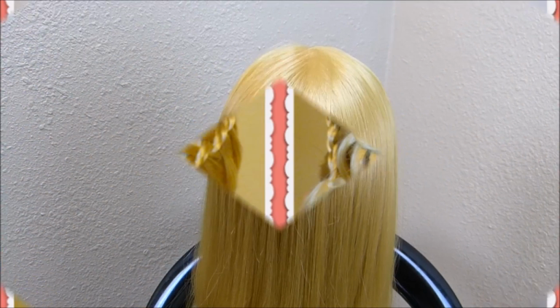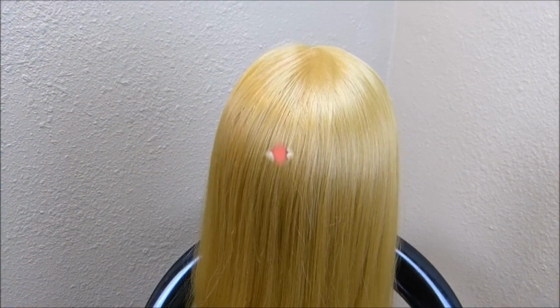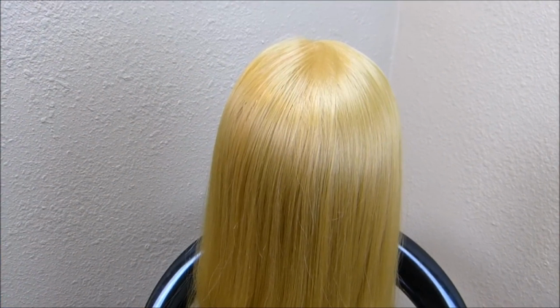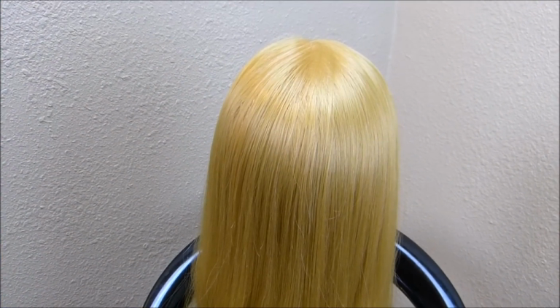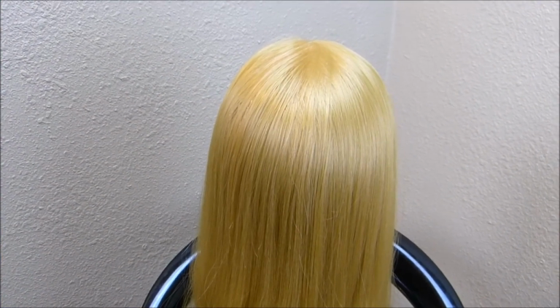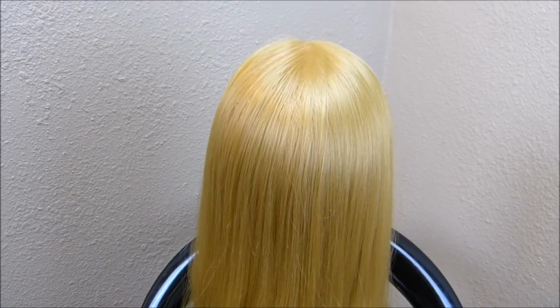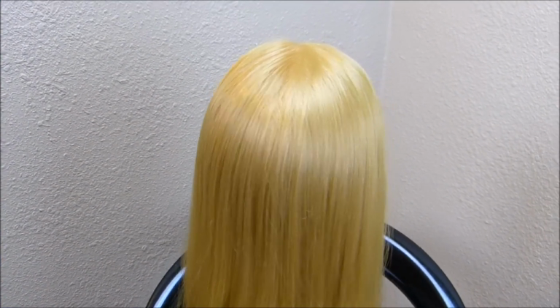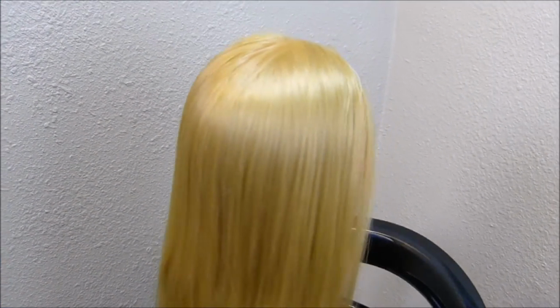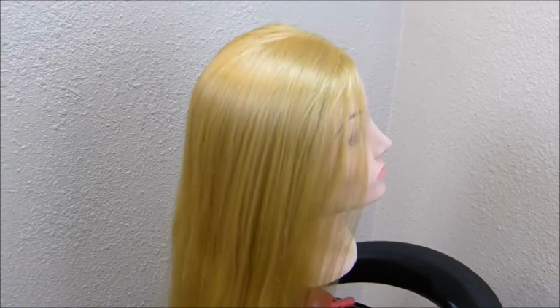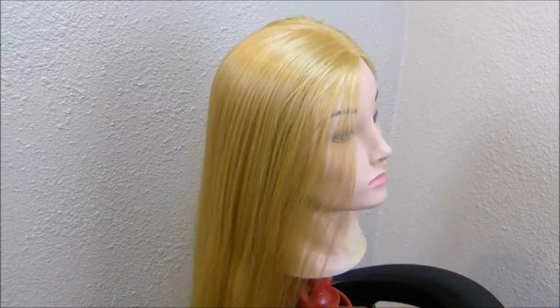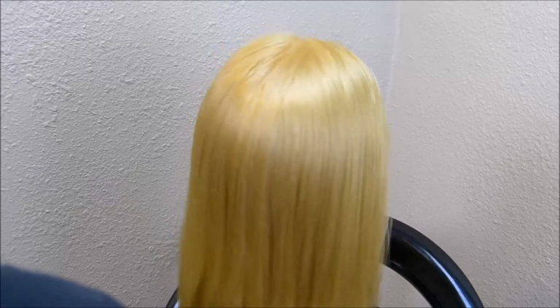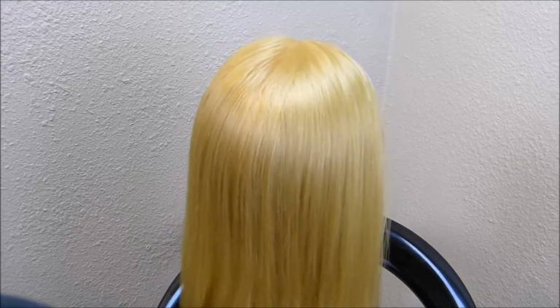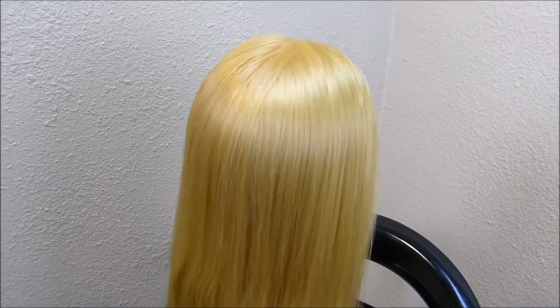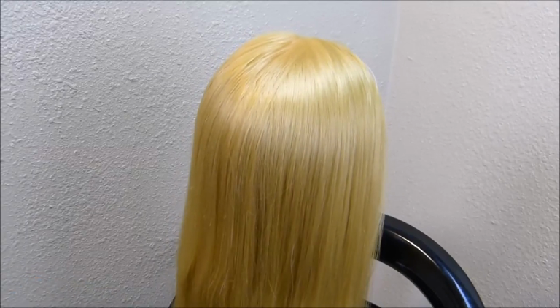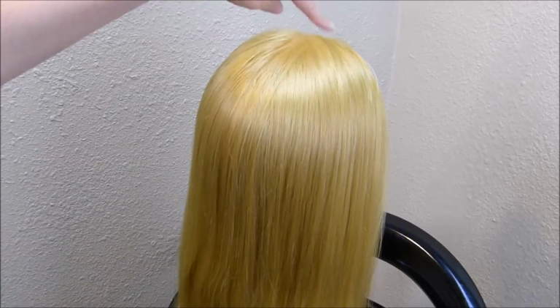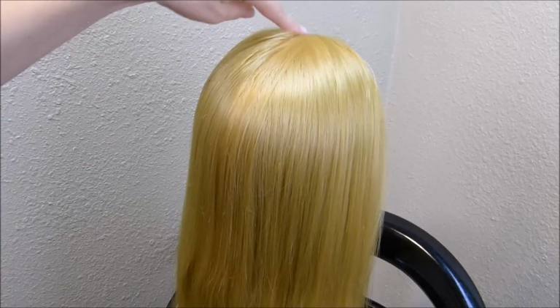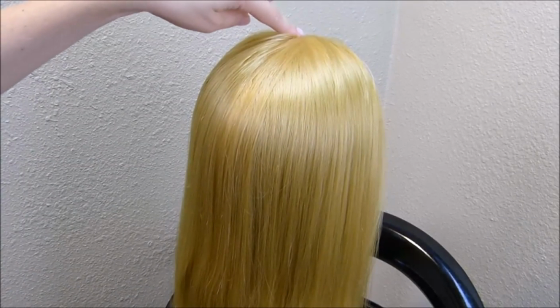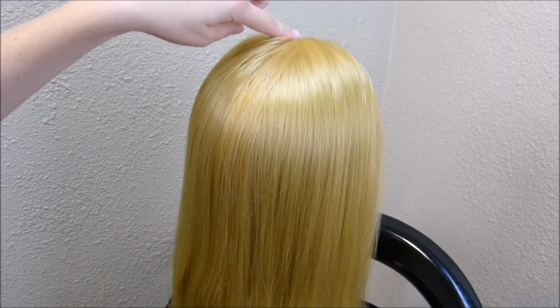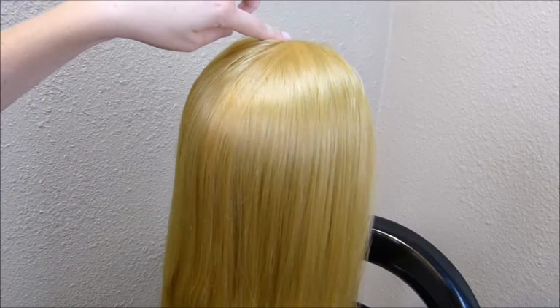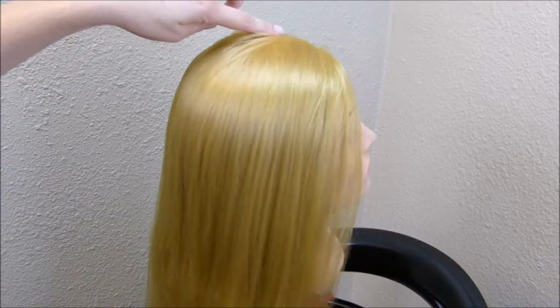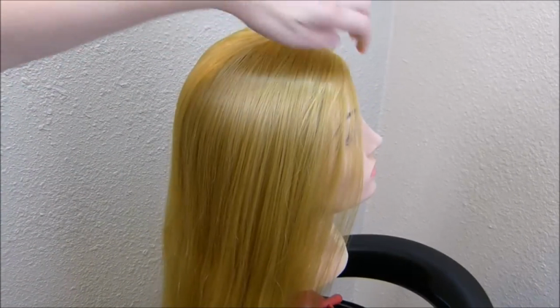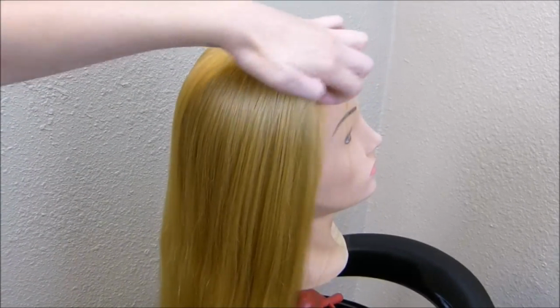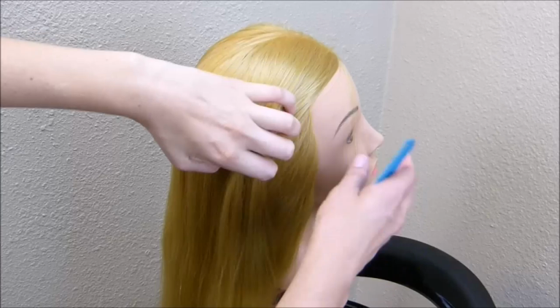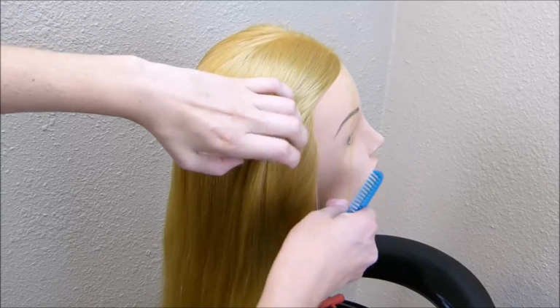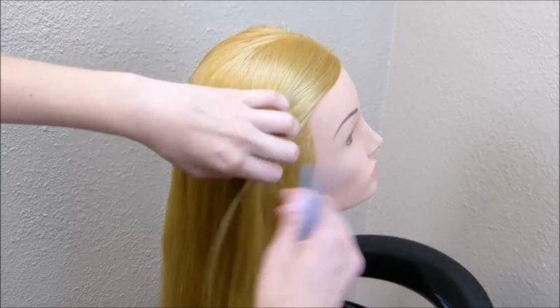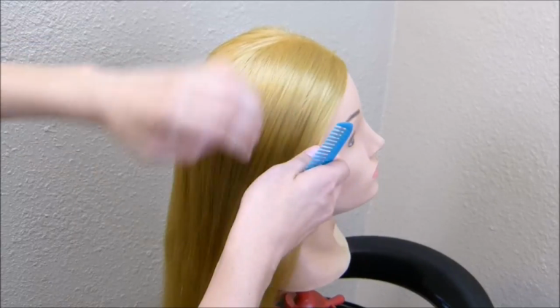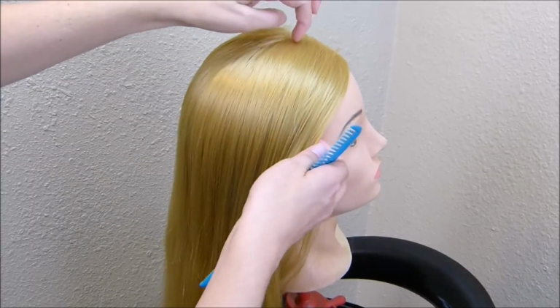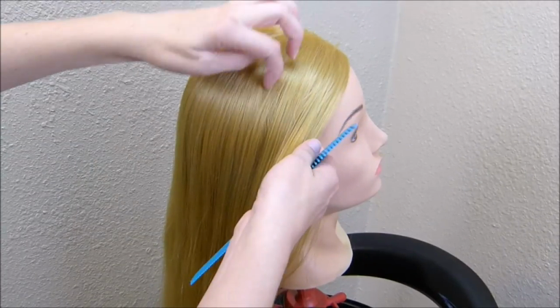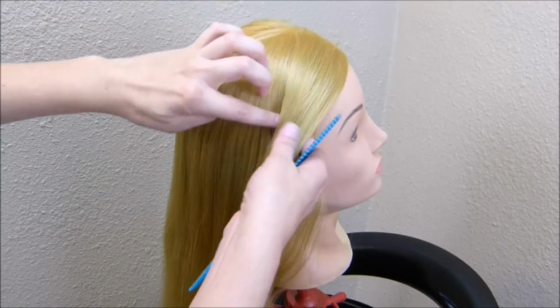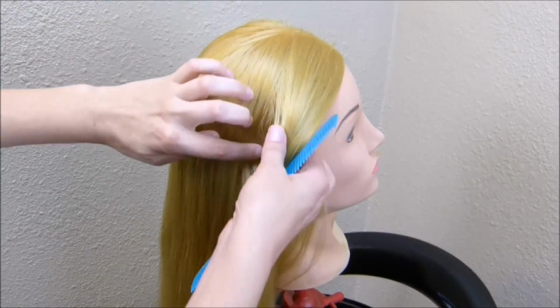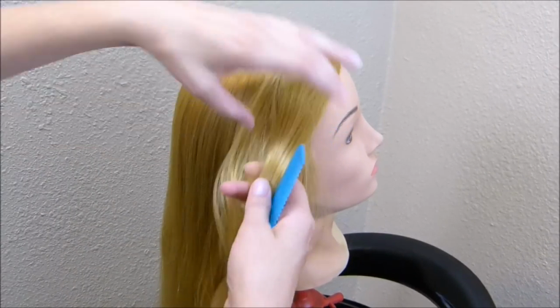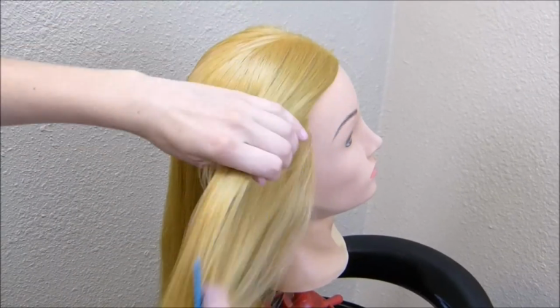Hey guys, today we're going to be doing a braided hairstyle on our mannequin. I have started just by making a side part here on the top of her head, and then I'm going to grab a section of hair here in the front, and I'm going to make two braids with it.